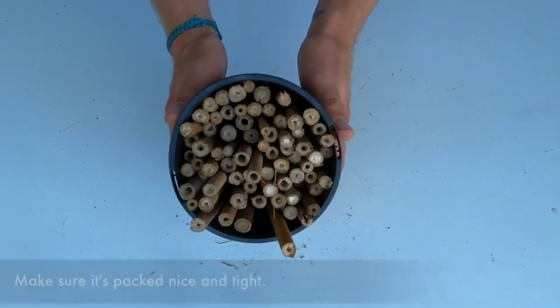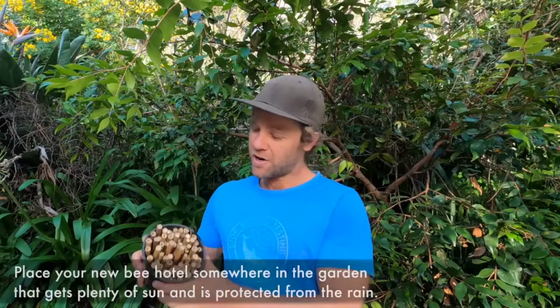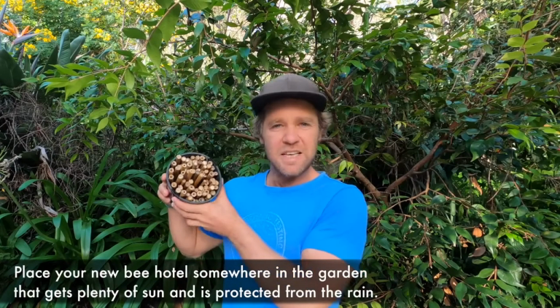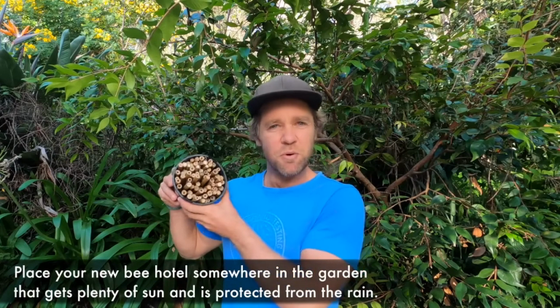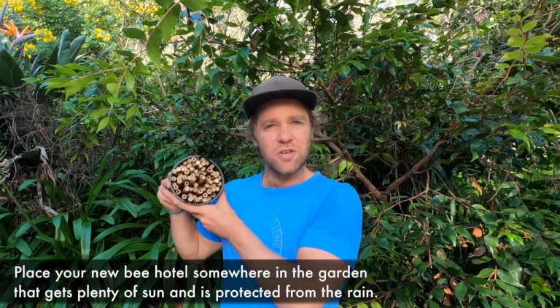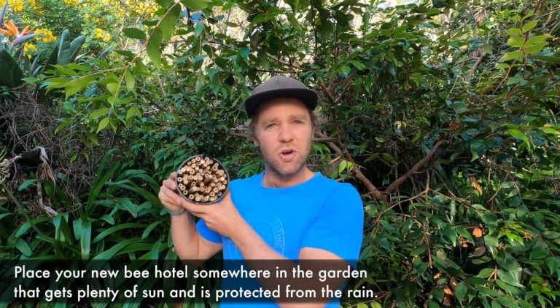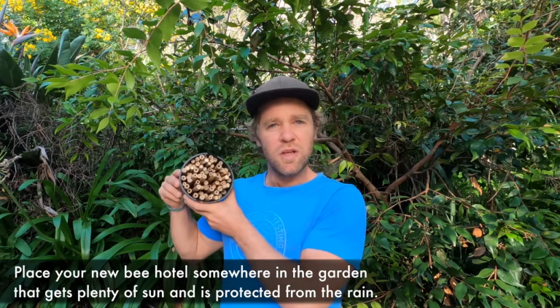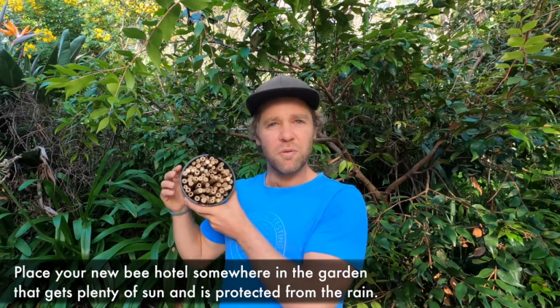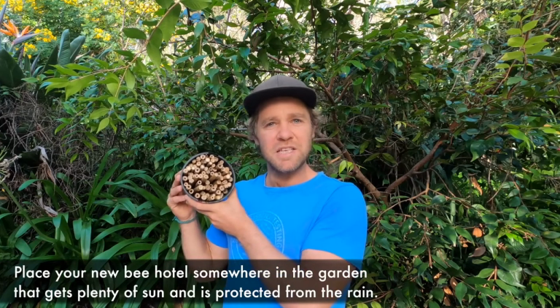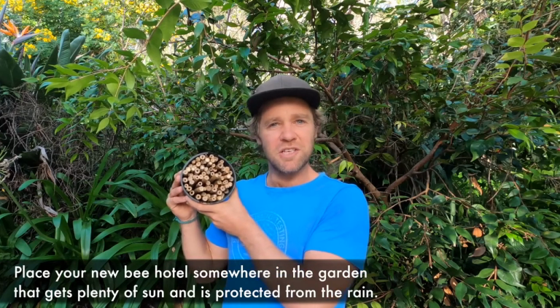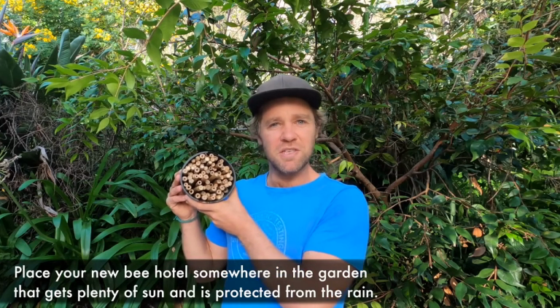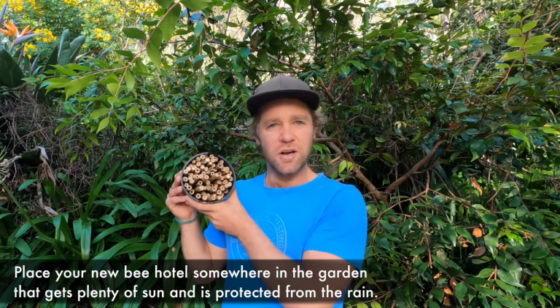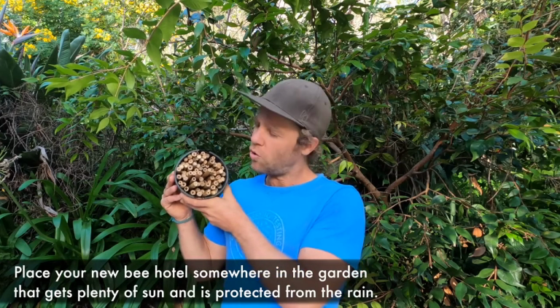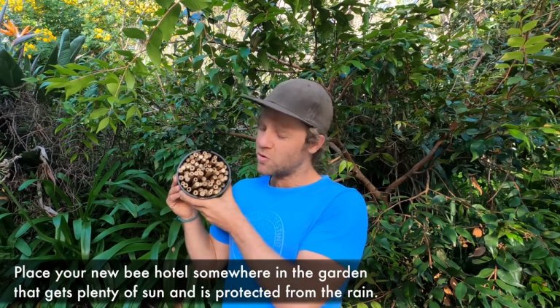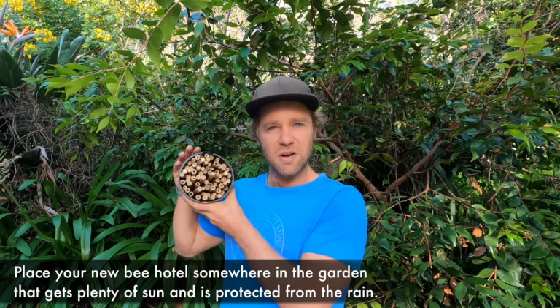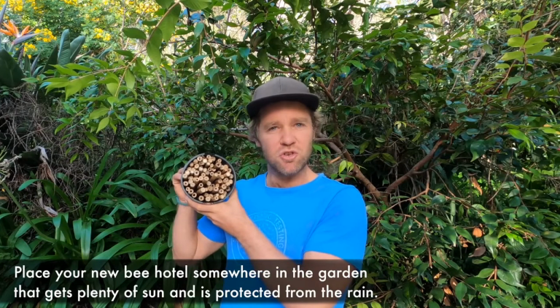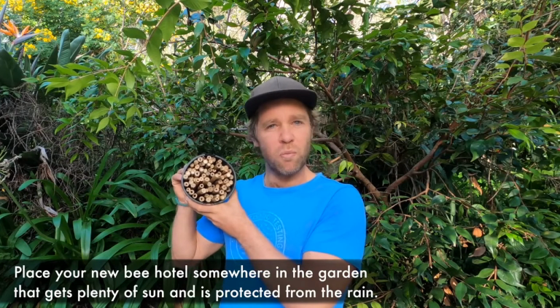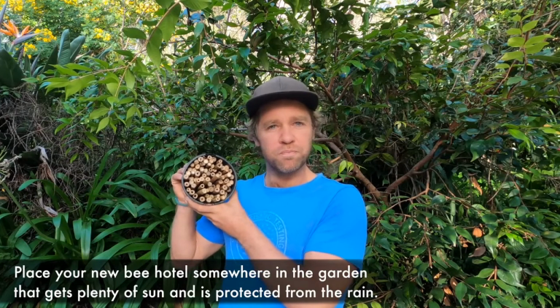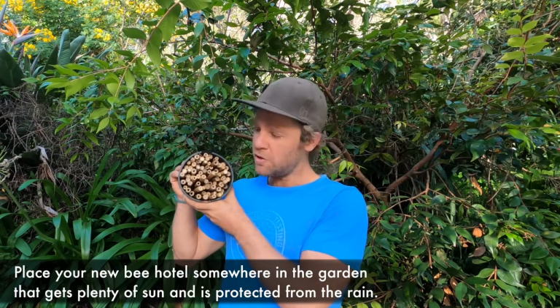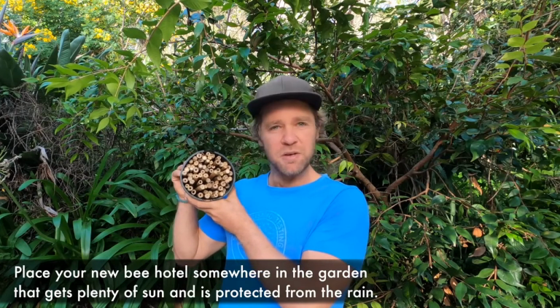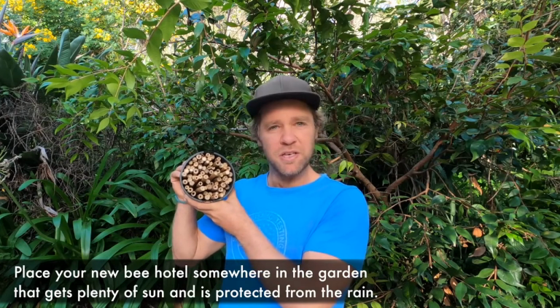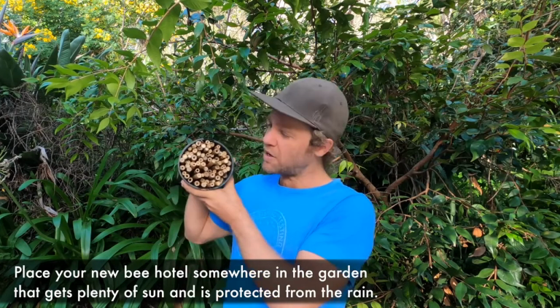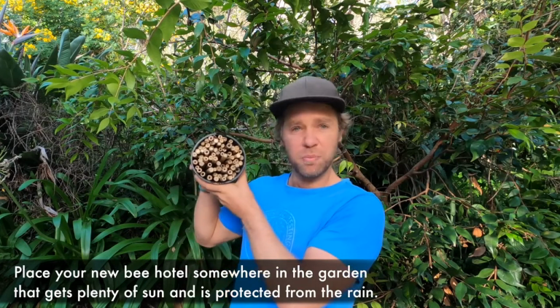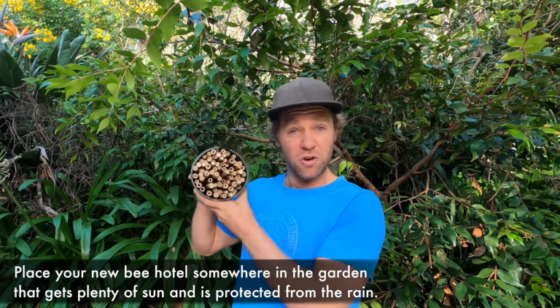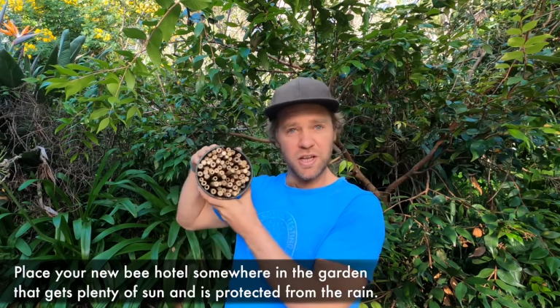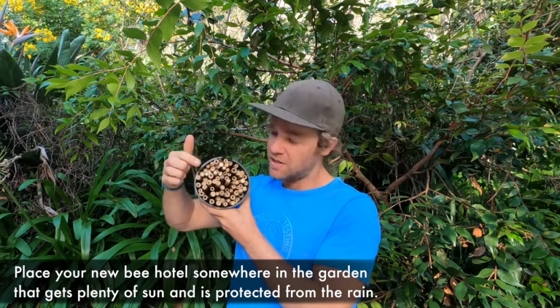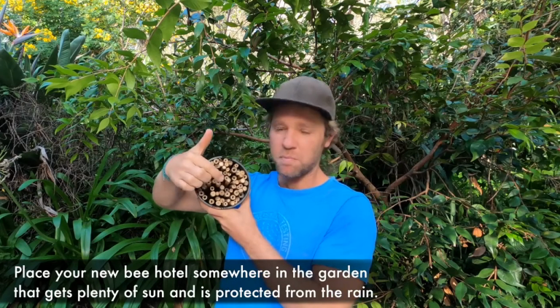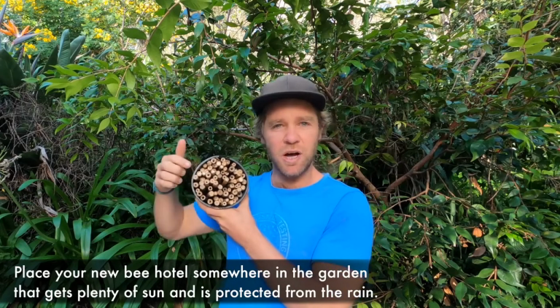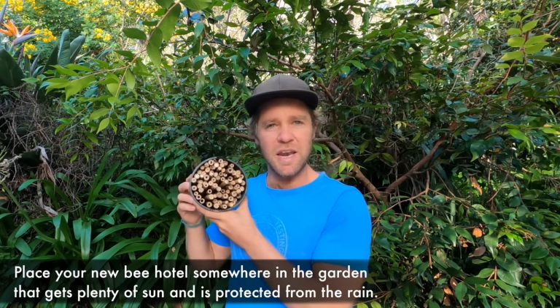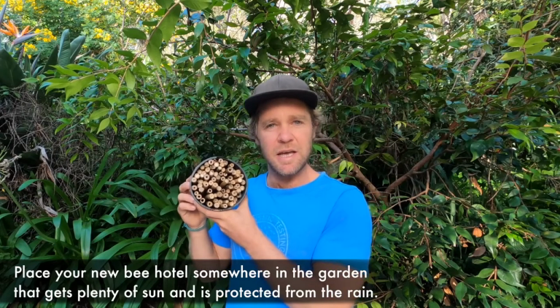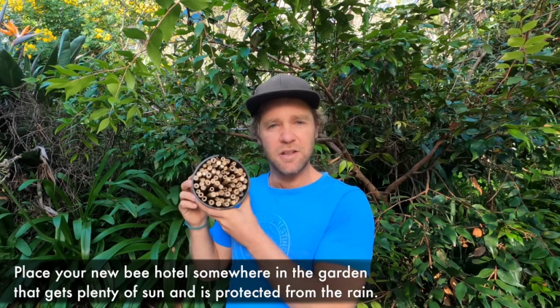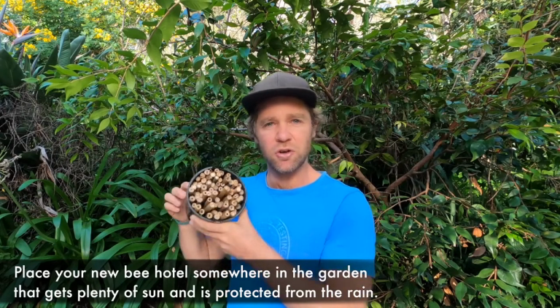So there you are — a simple project that you can do at home that will help those native solitary bees in your garden. All you need to do is find somewhere that's dry and warm to place your bee hotel. Make sure you place it horizontally like this and the bees will come and nest inside these hollows.